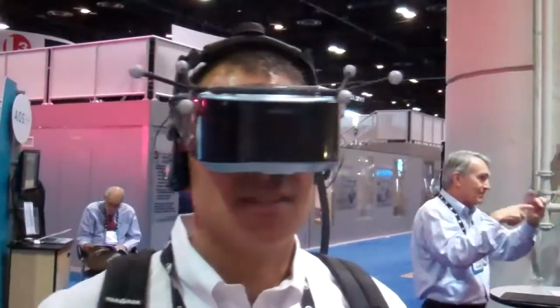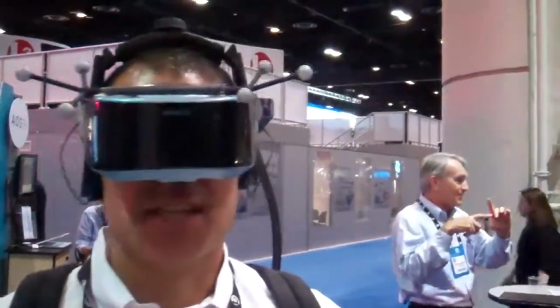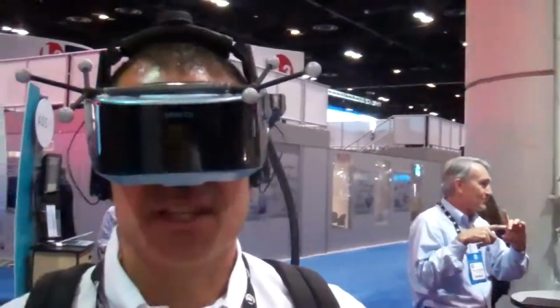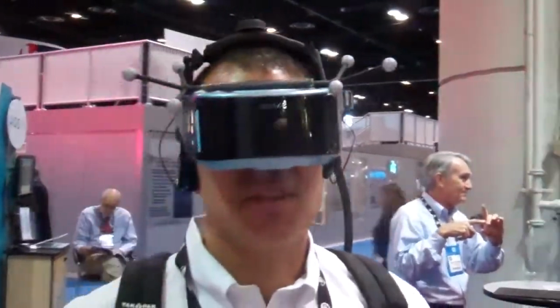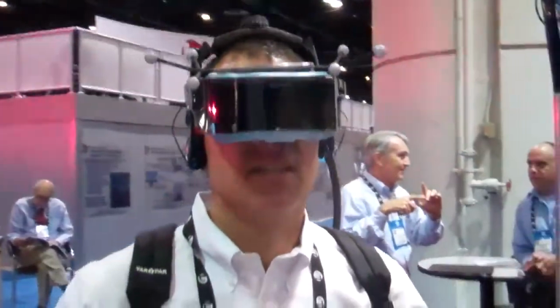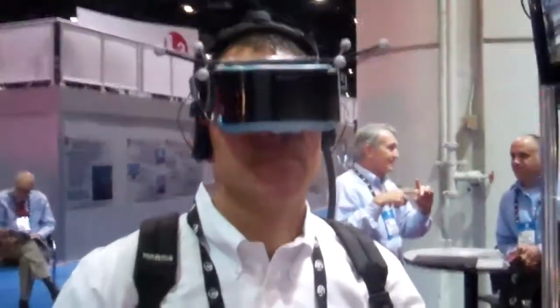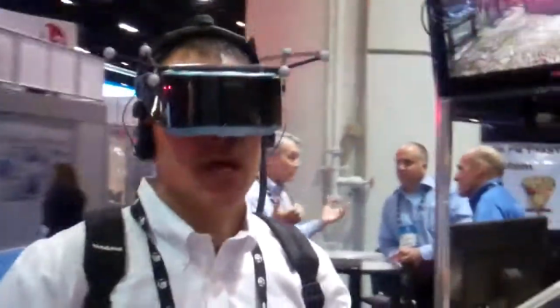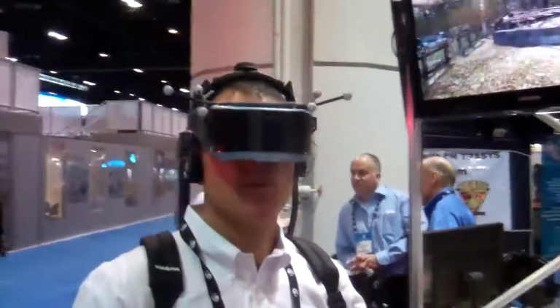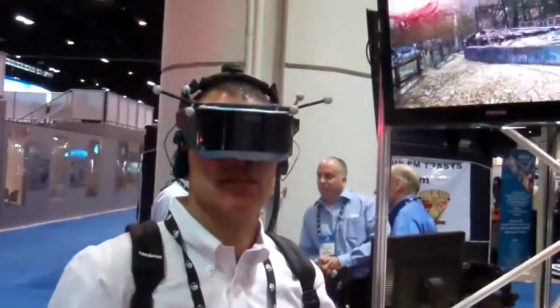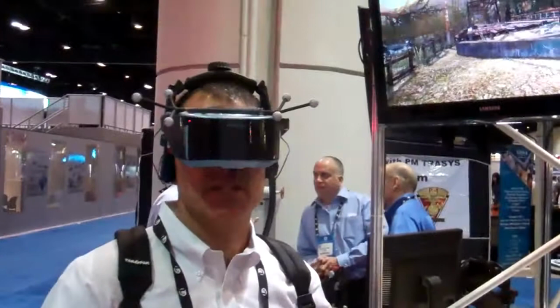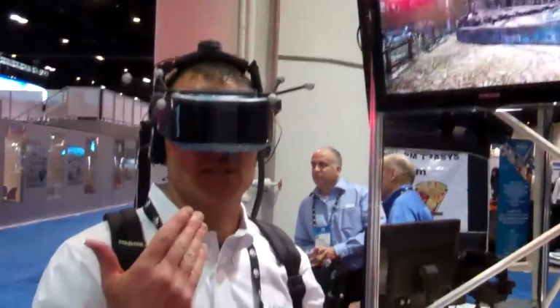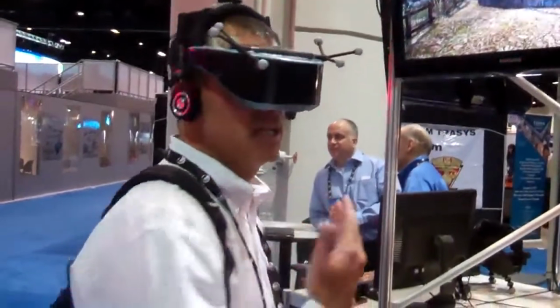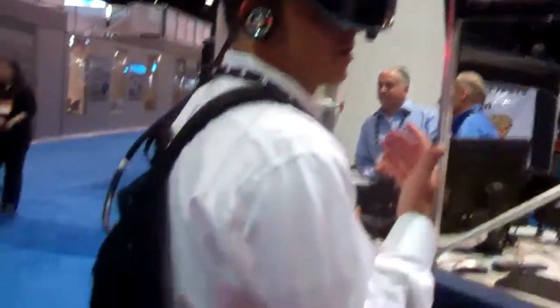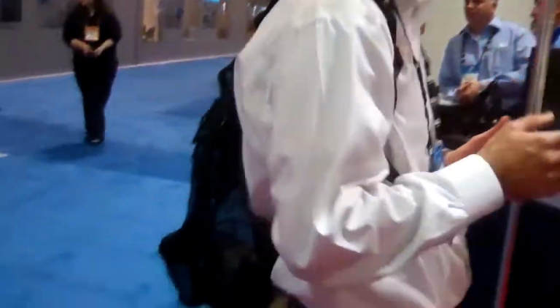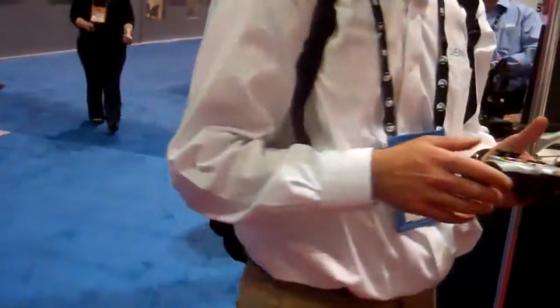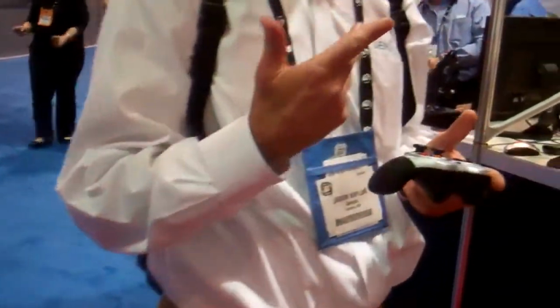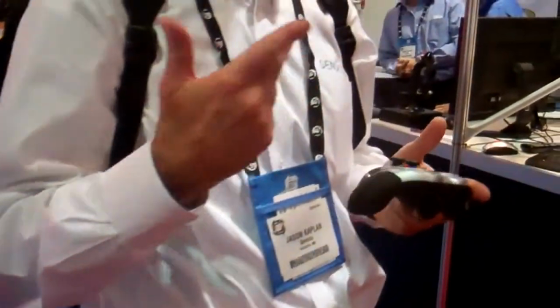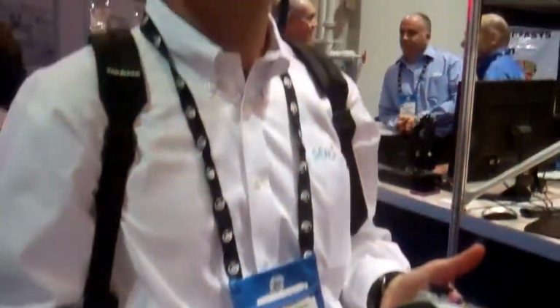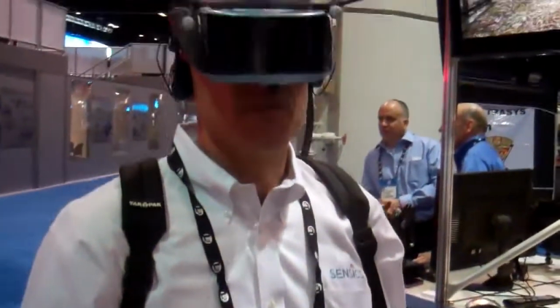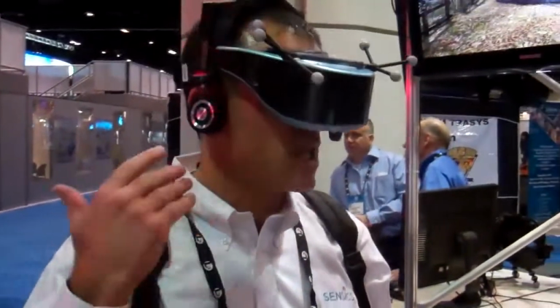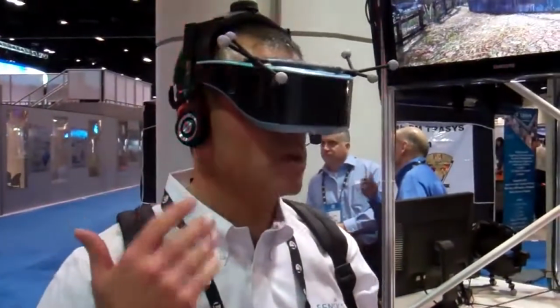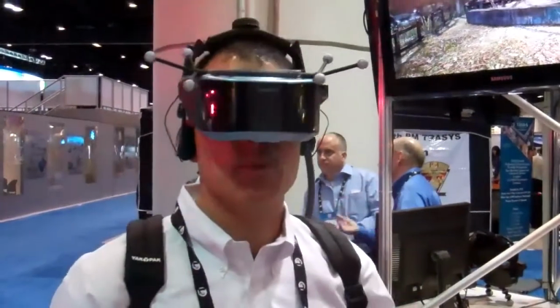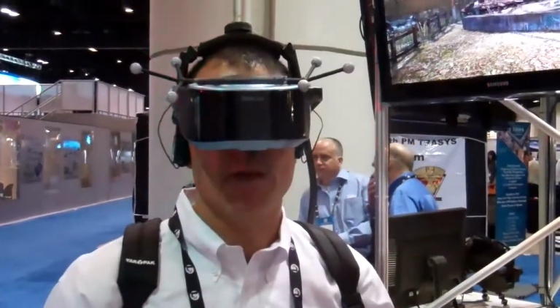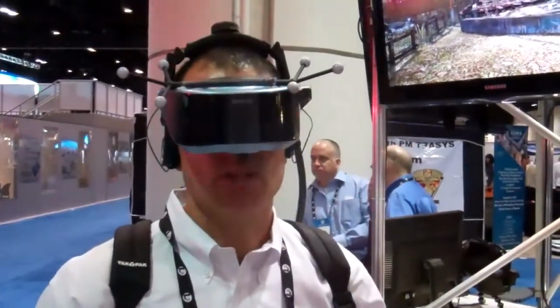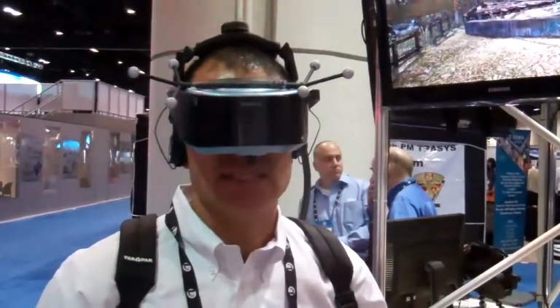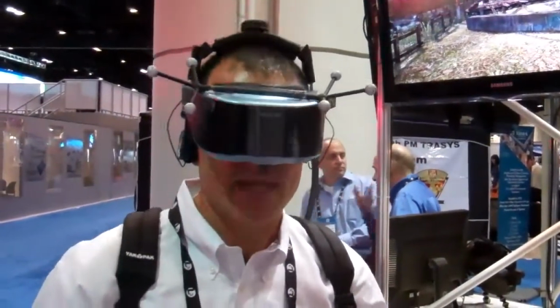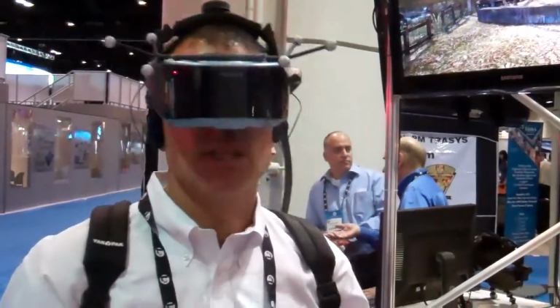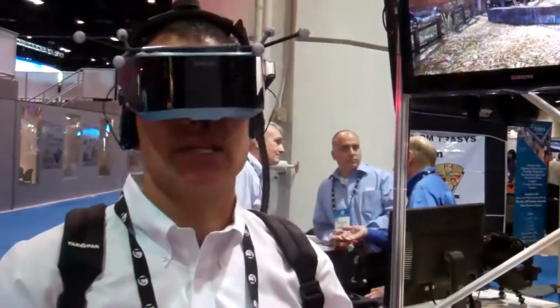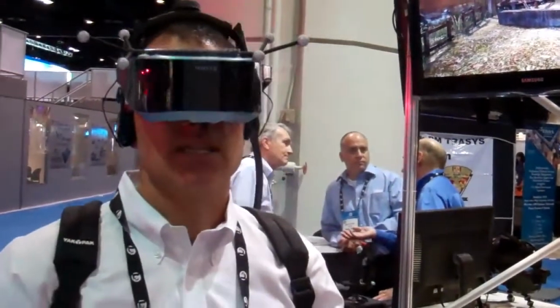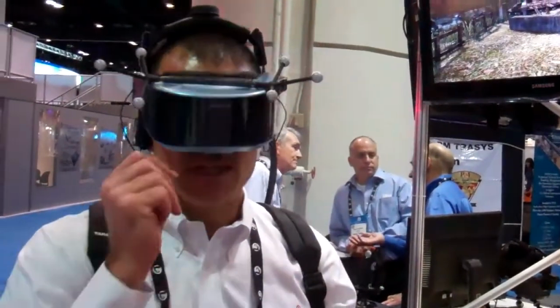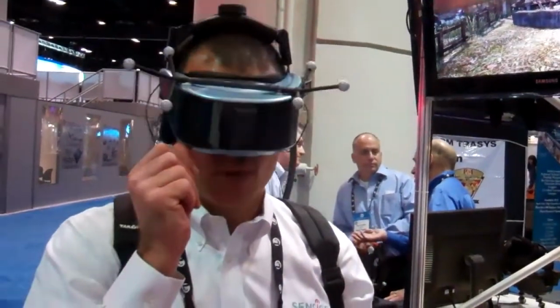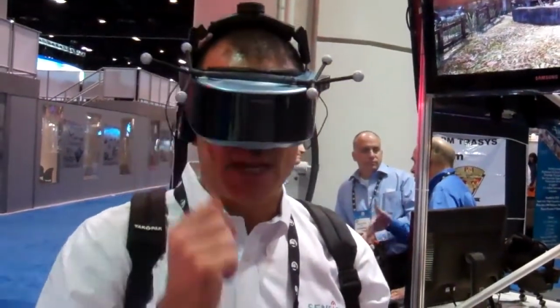This is Jason Kaplan with IPSC 2011. I'm here with a wireless demonstration of our Z-Sight. The Z-Sight is a 60-degree field of view. It's a headboard that can also be helmet mountable. It's got Imageon OLED displays in it and weighs about 400 grams.